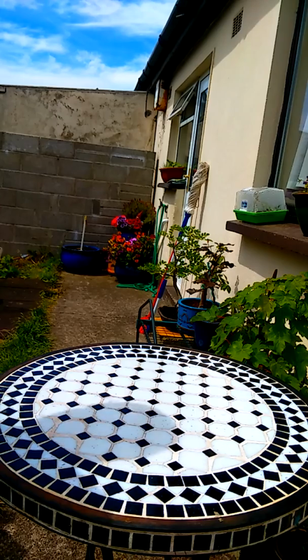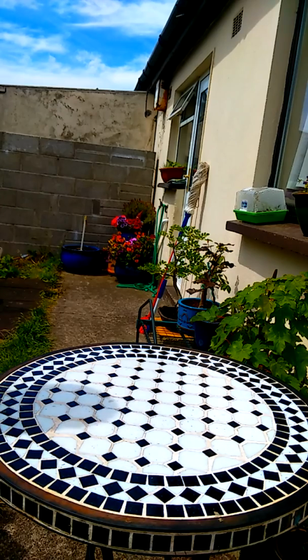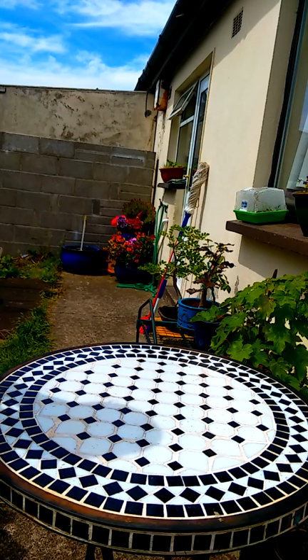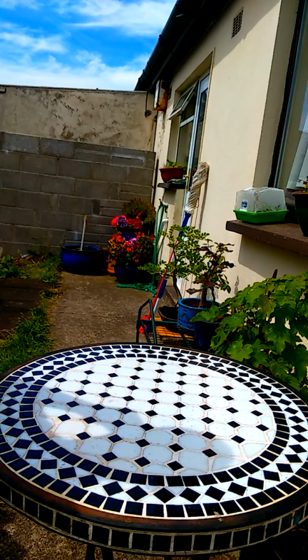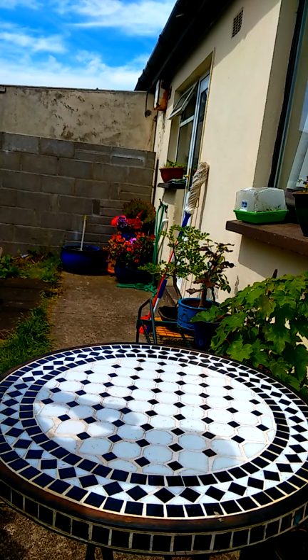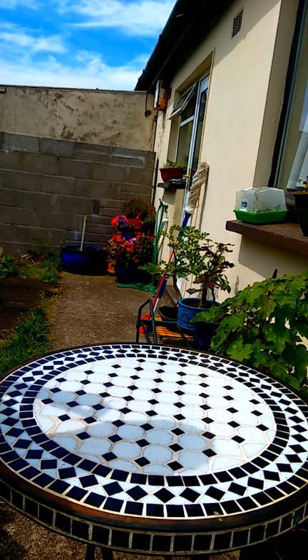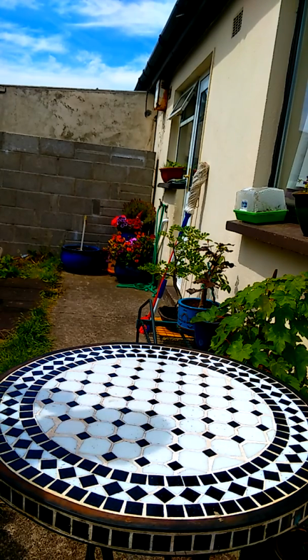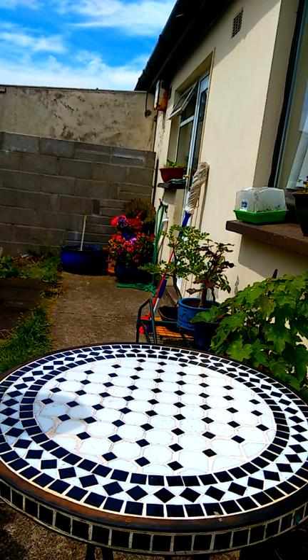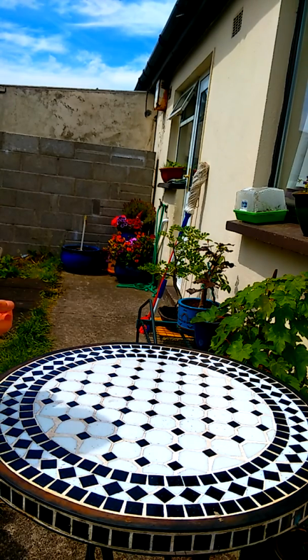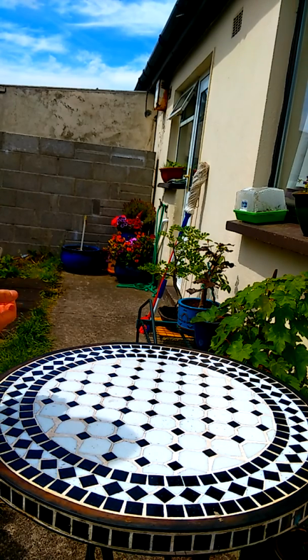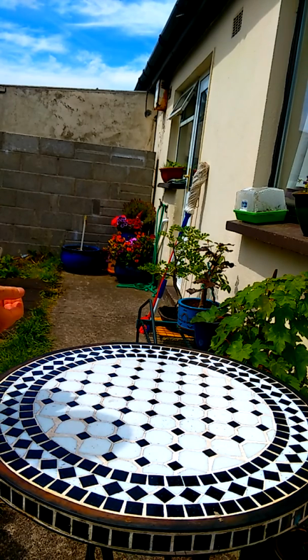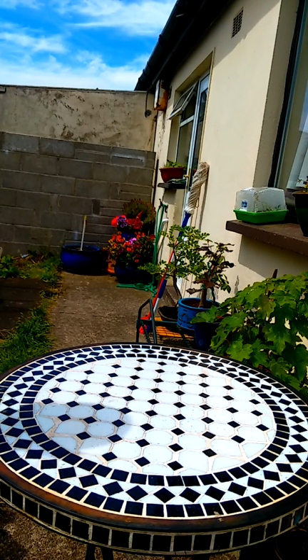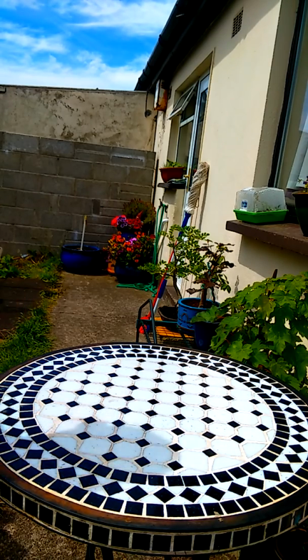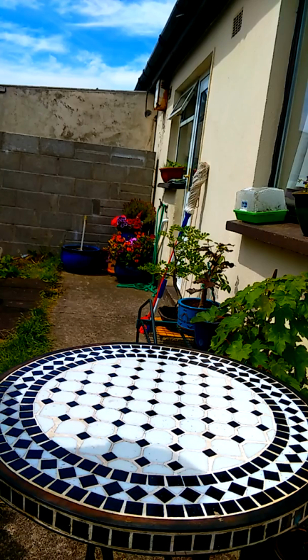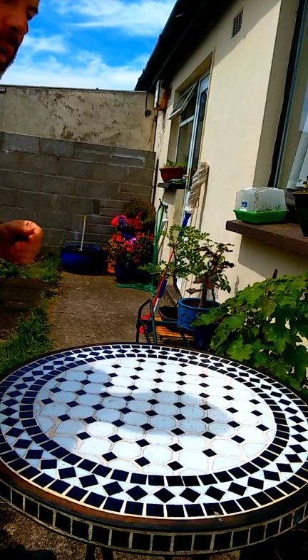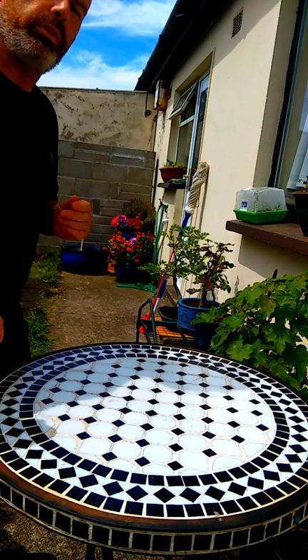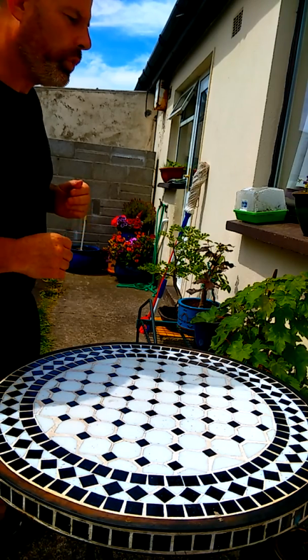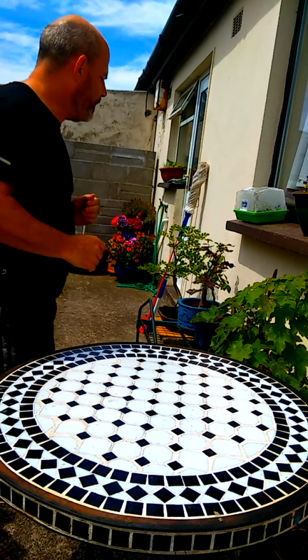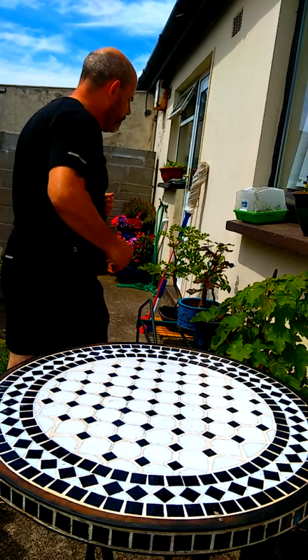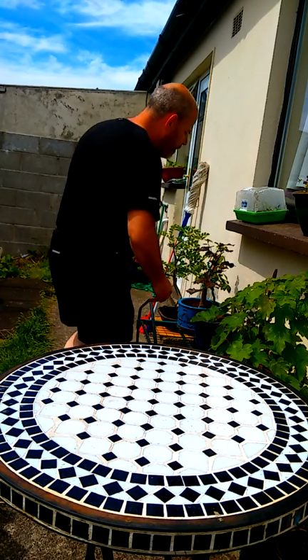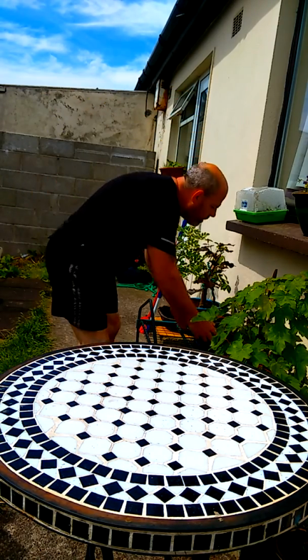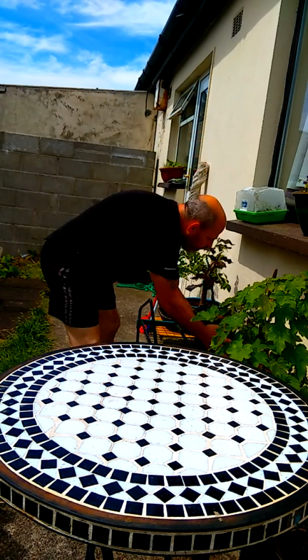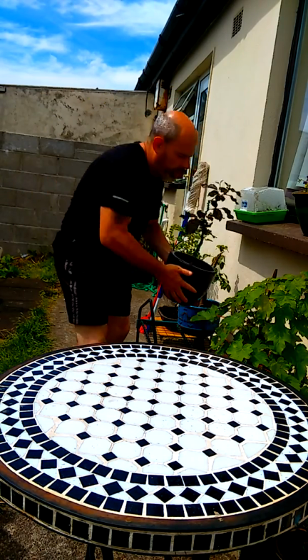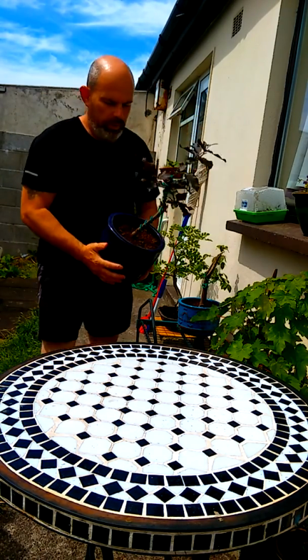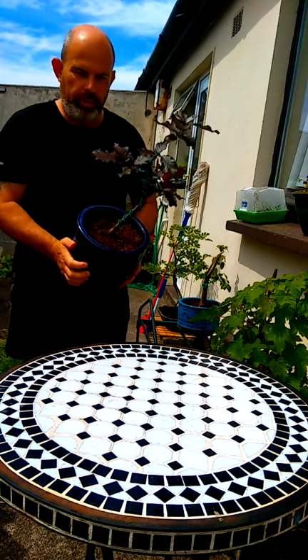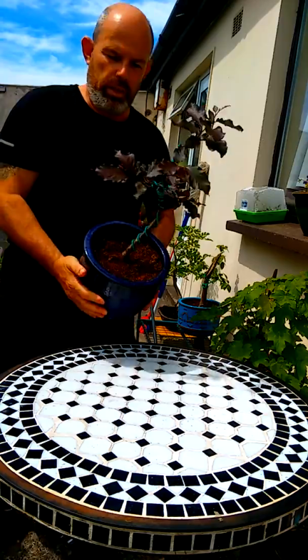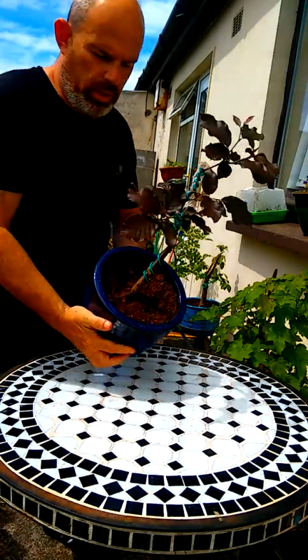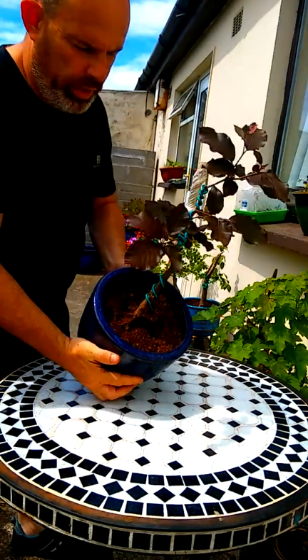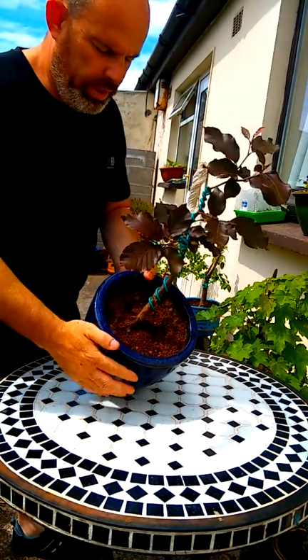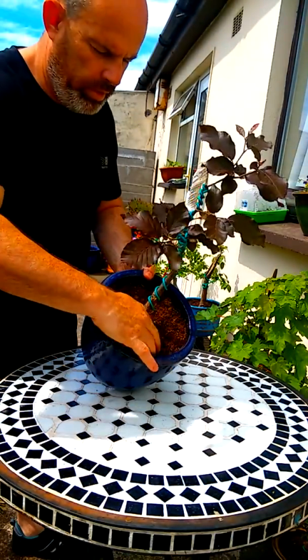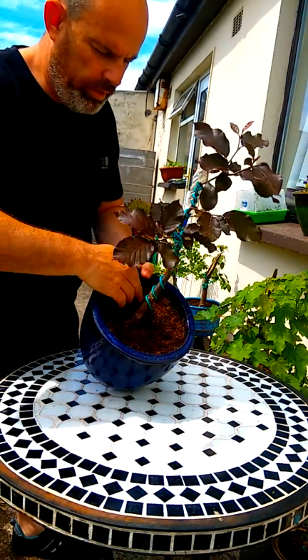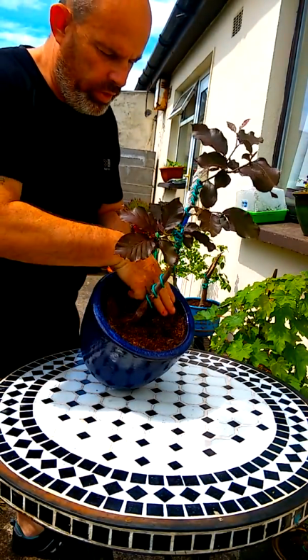Welcome to another video by Bonsai Jer. We here in Ireland and across Britain are going through a really dry spell, so more than likely you are going out and finding that your plants are dry like this — really, really dry.